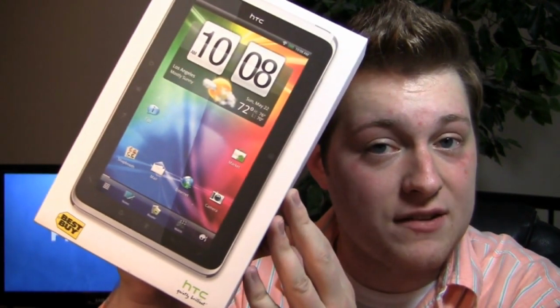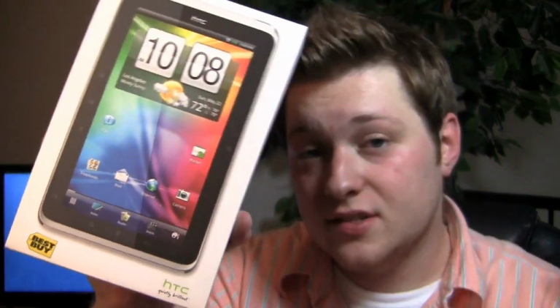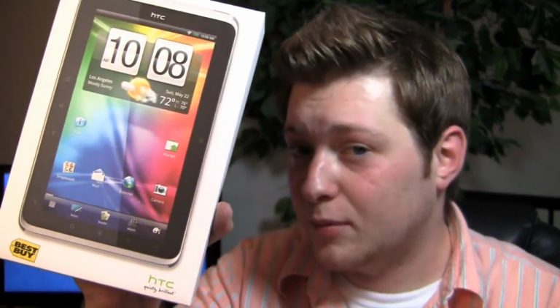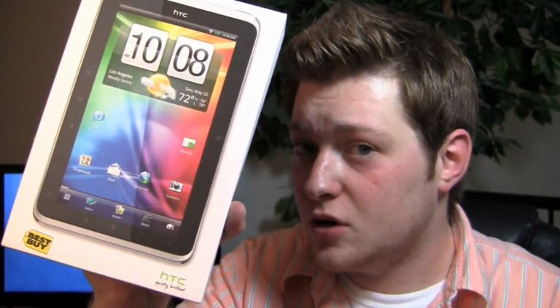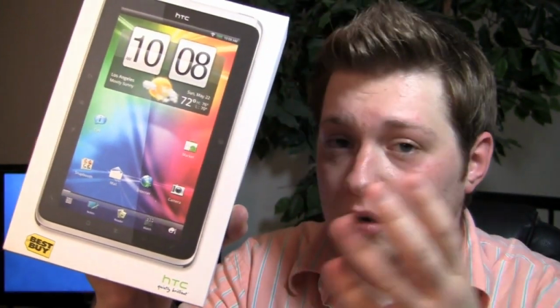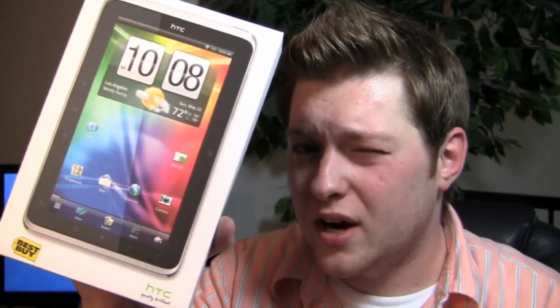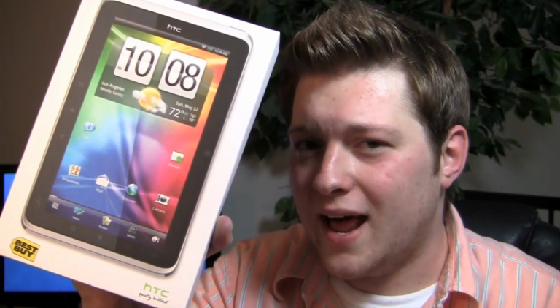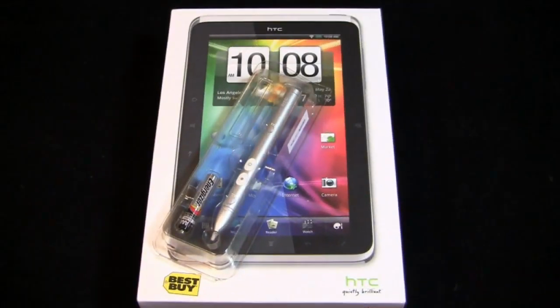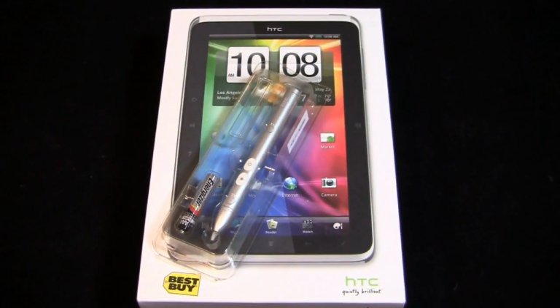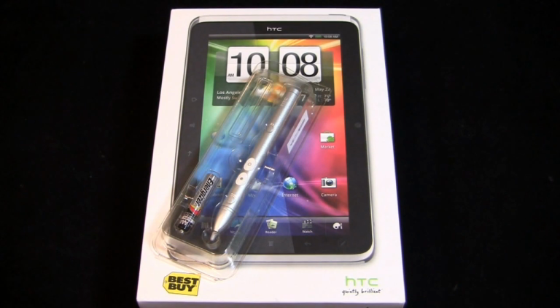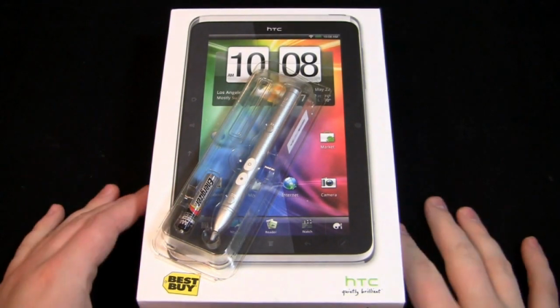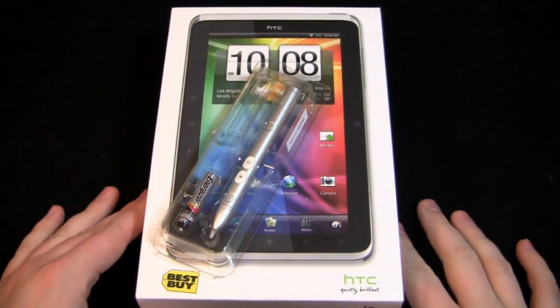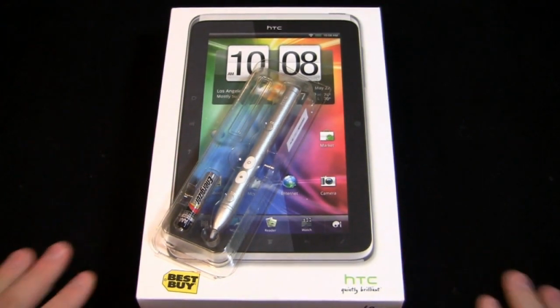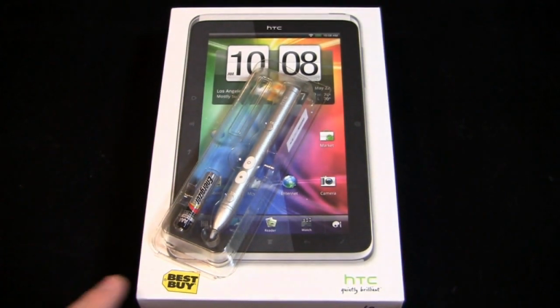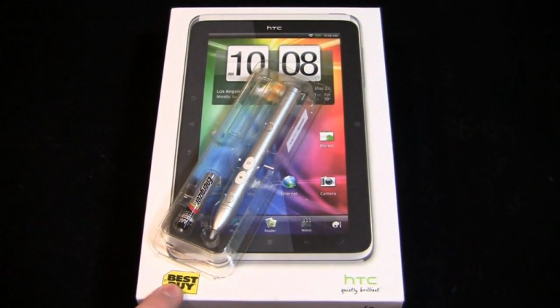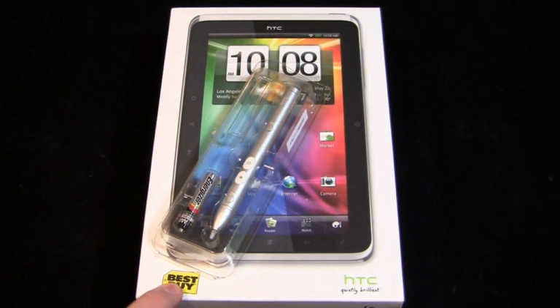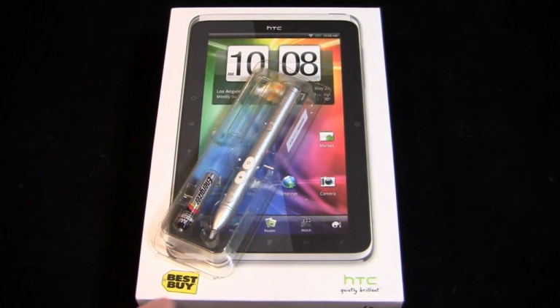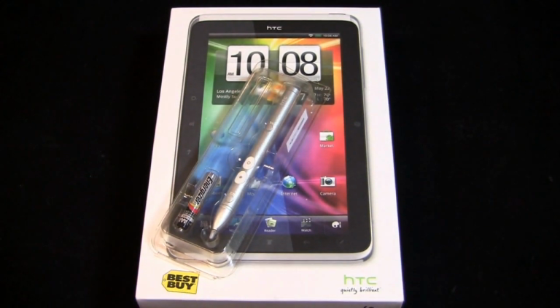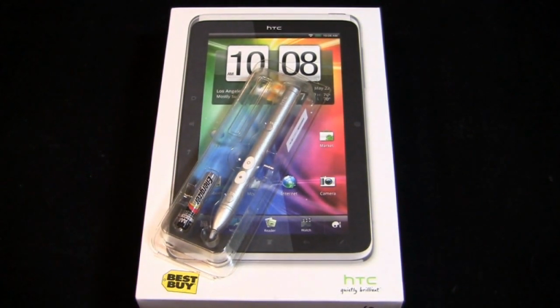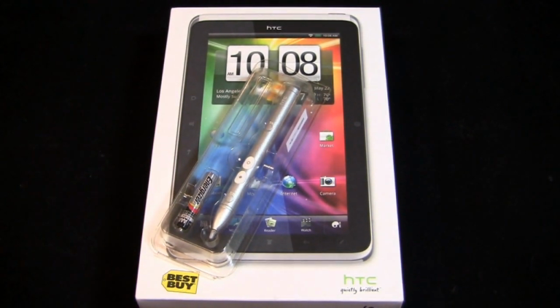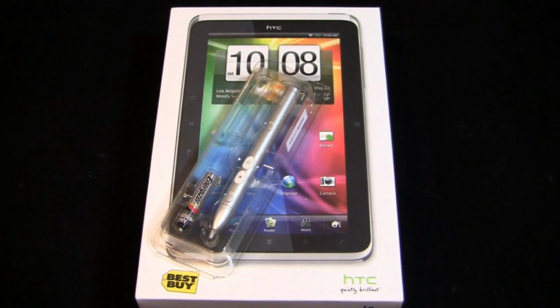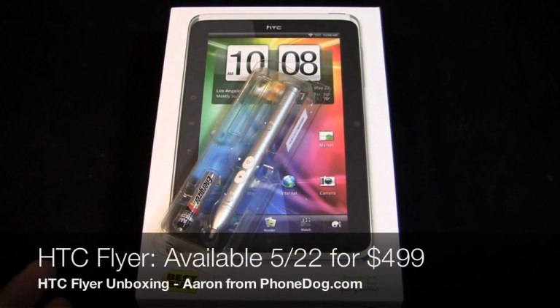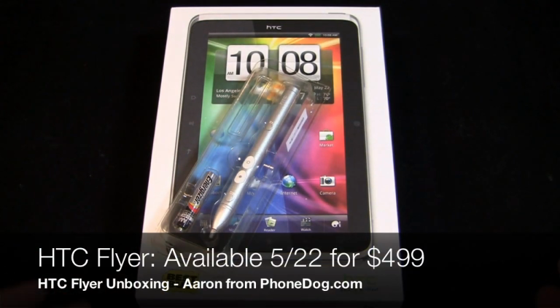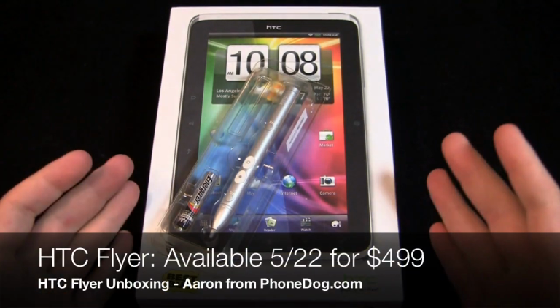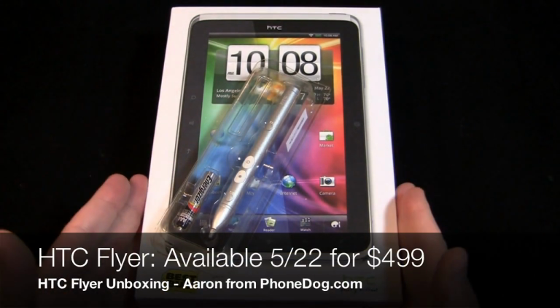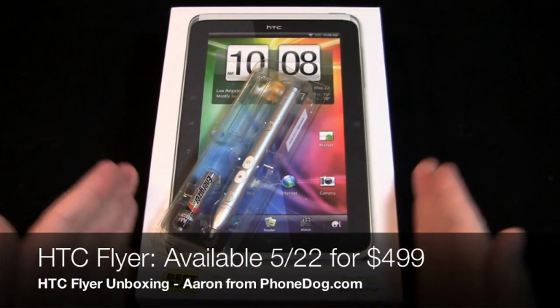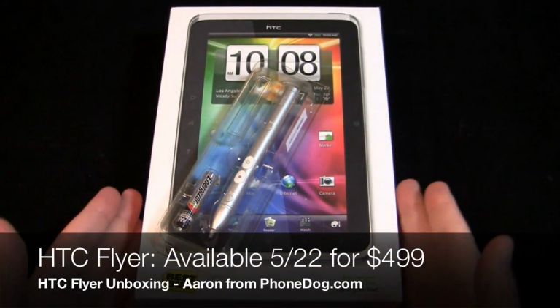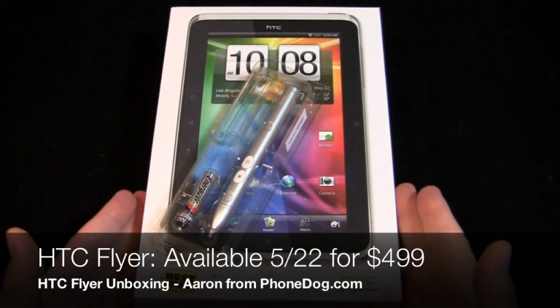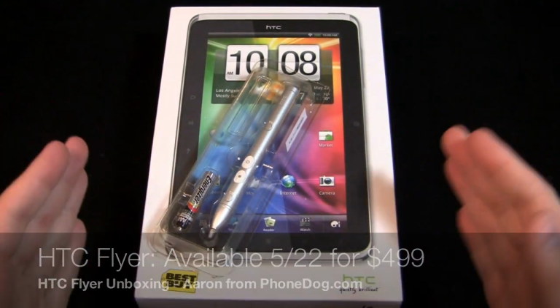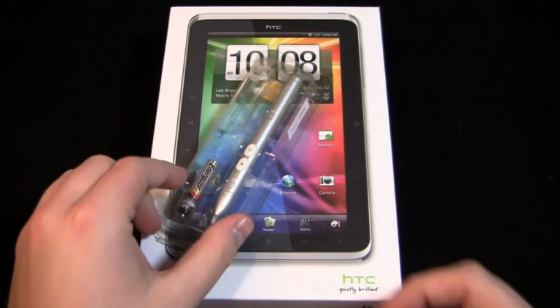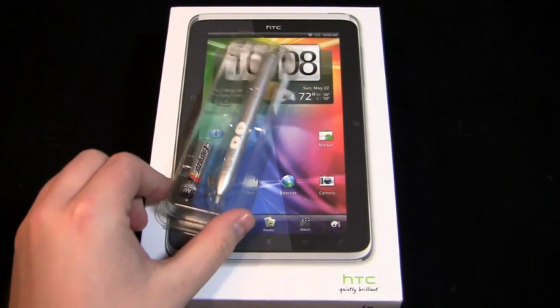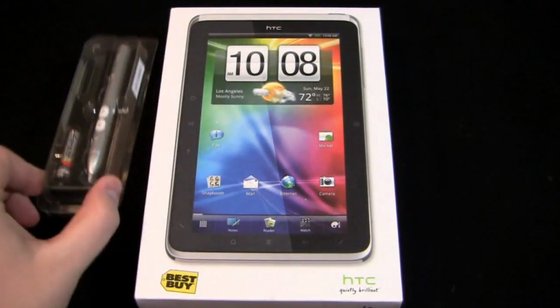HTC Flyer — is this a tablet for you? We'll try to figure that out. This is a Wi-Fi-only version being sold exclusively through Best Buy. The HTC Flyer is coming May 22nd — this Sunday — to Best Buy.